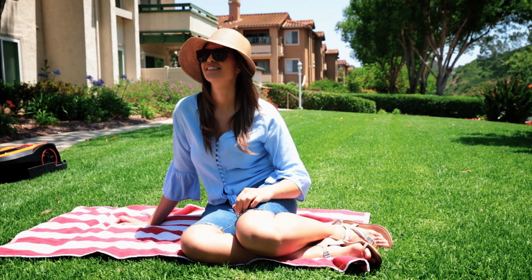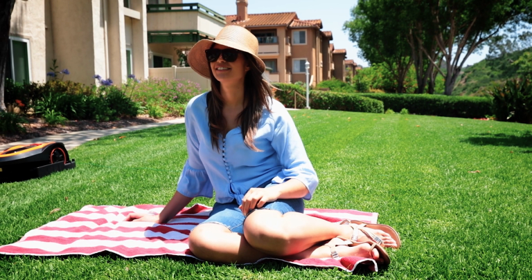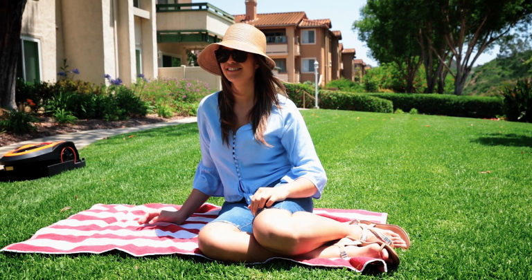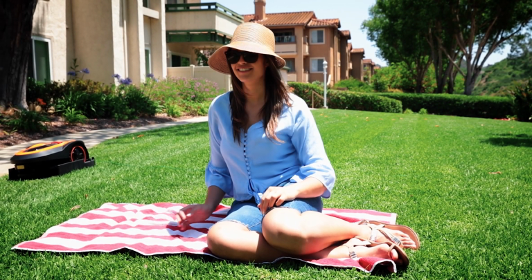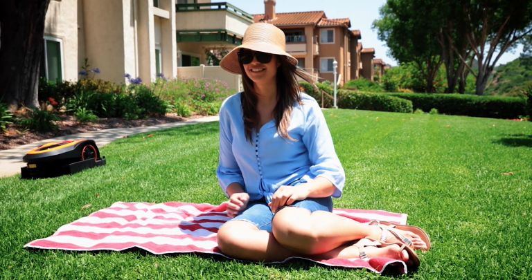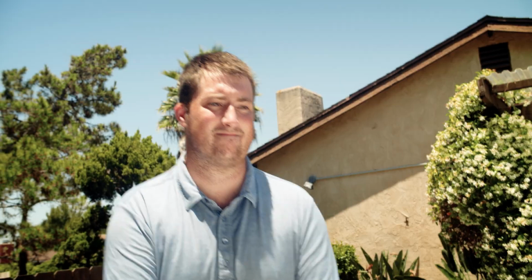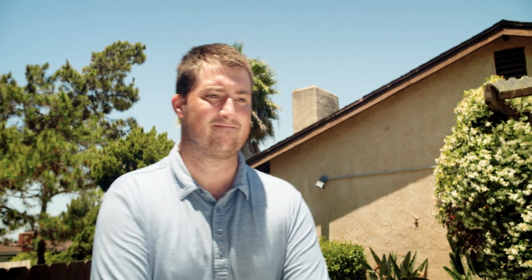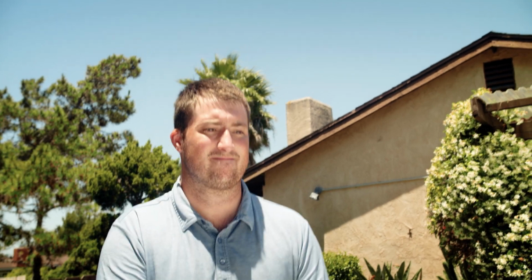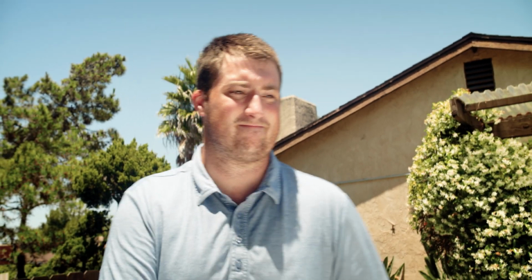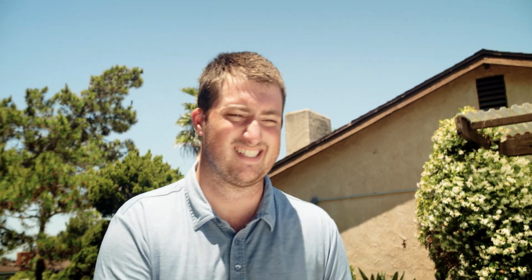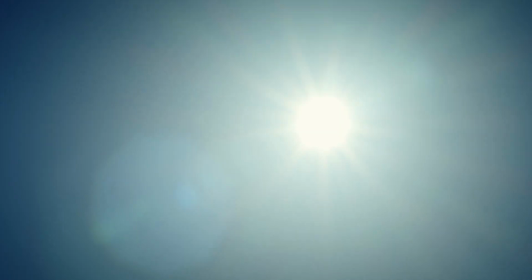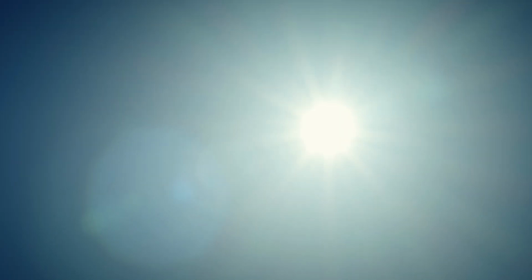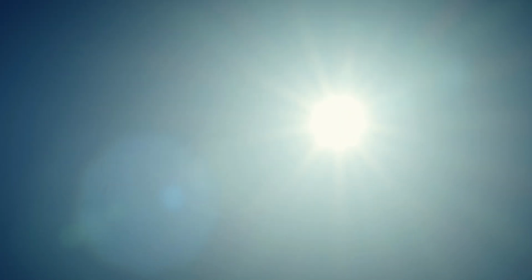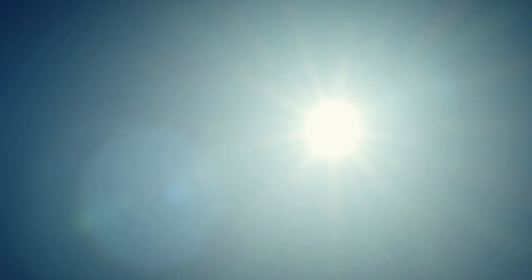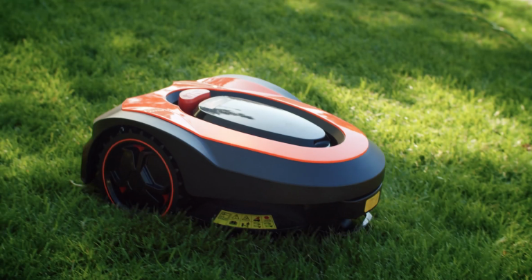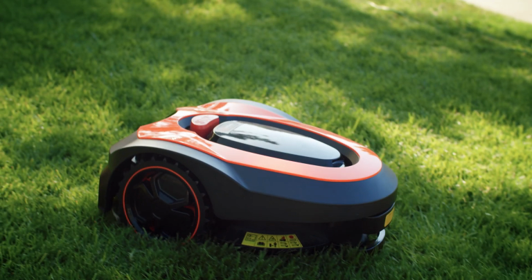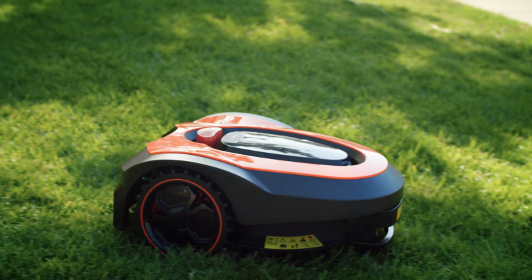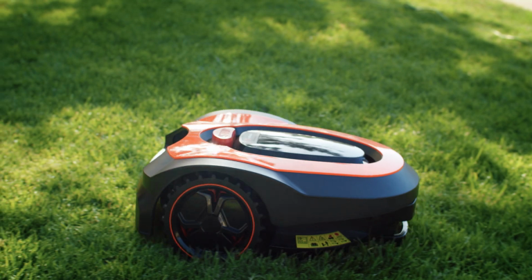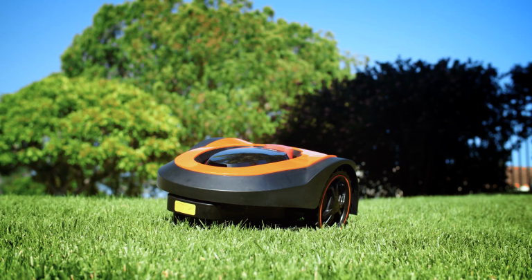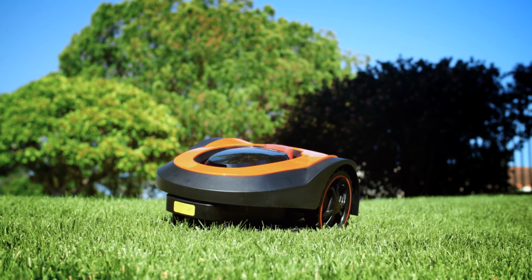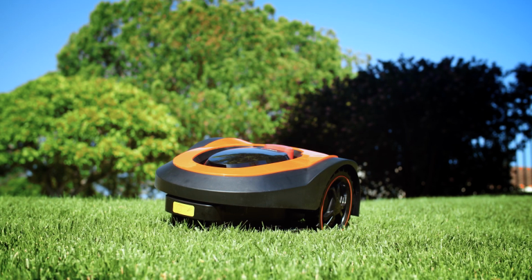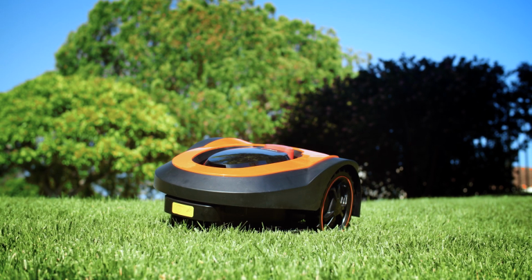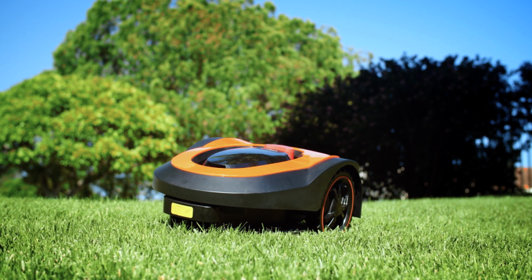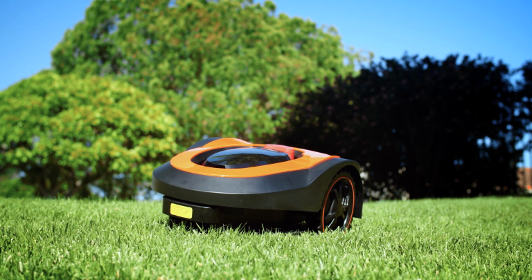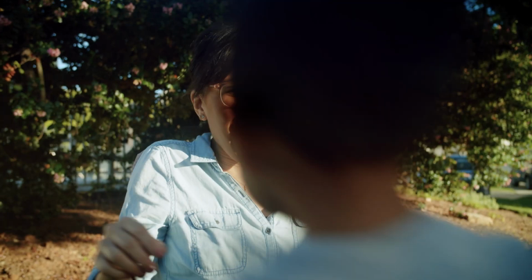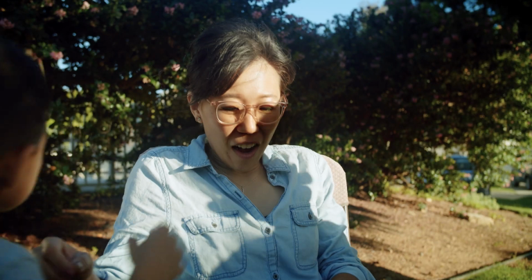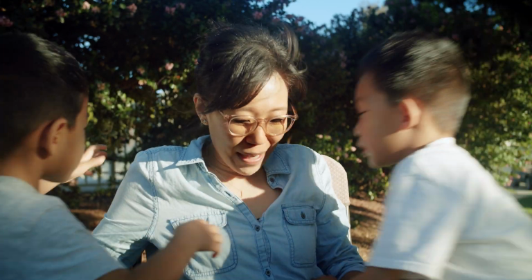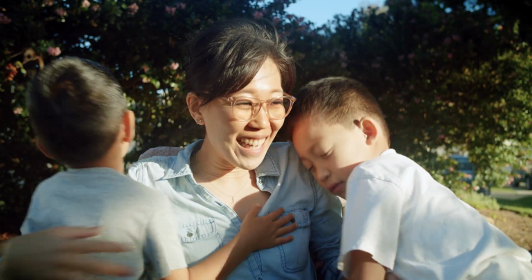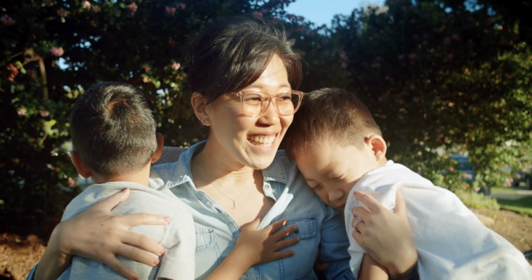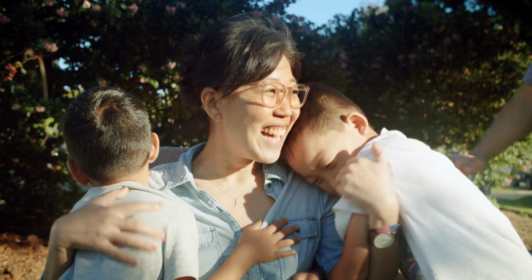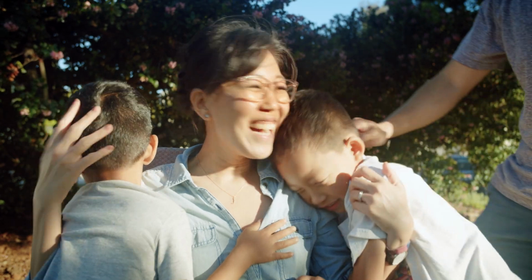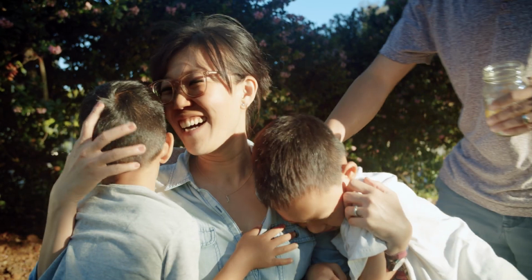Spend time on things you want to do. Never waste a Saturday again in the sweltering heat pulling a lawn mower. Let Mowro do it for you. Back our campaign today and enjoy the benefits of your hard work while not worrying about preserving it.